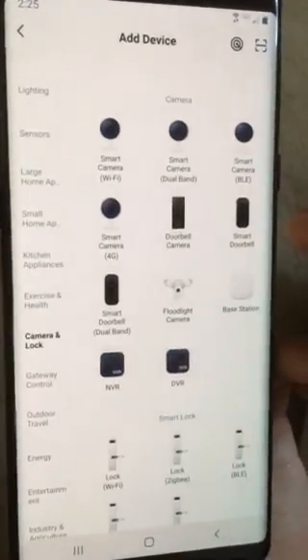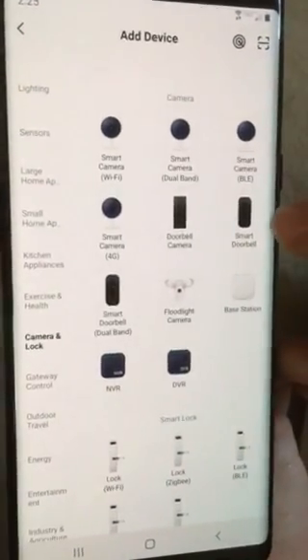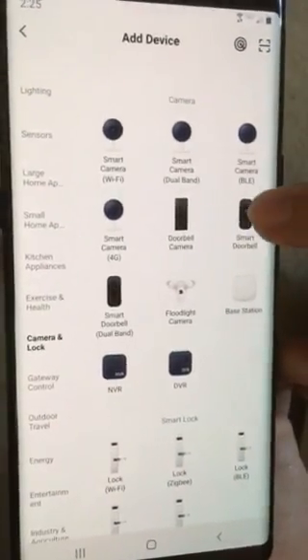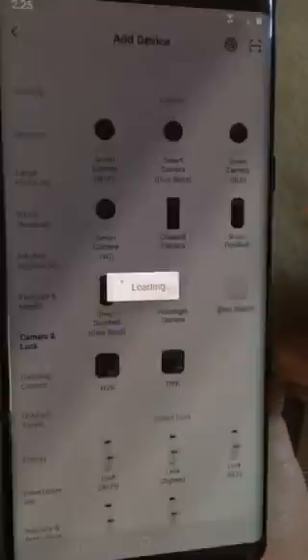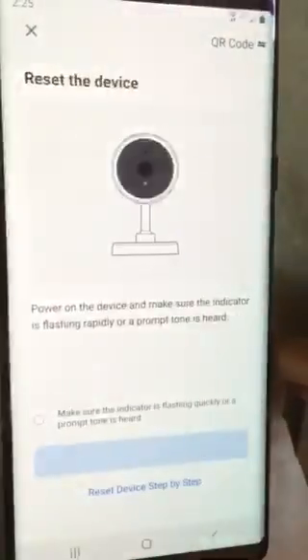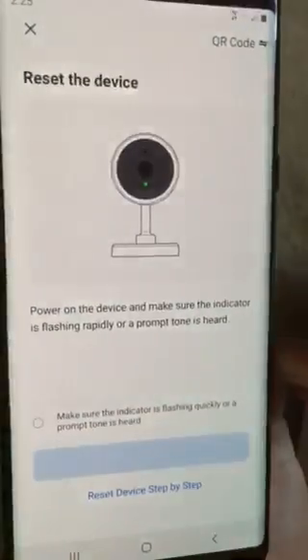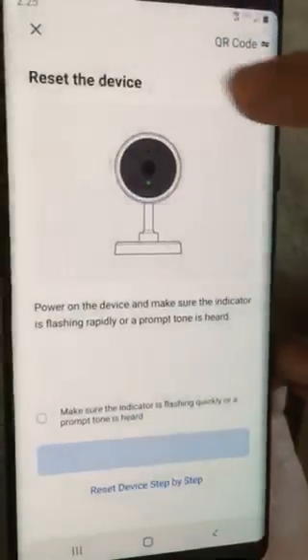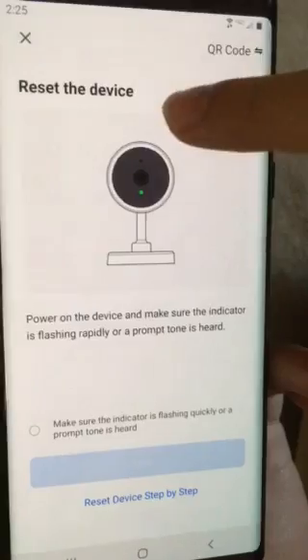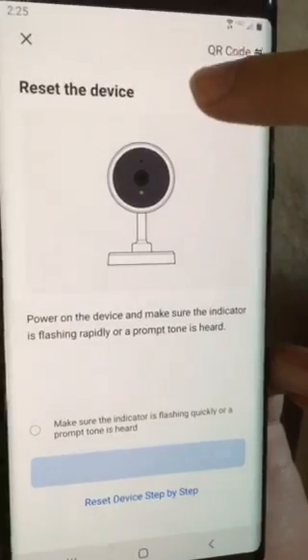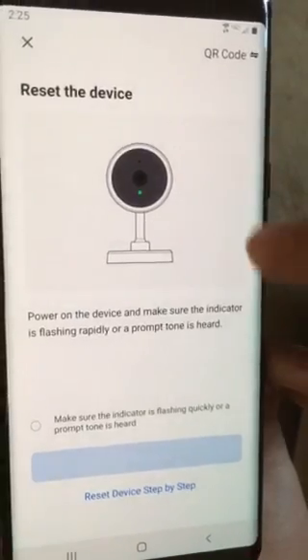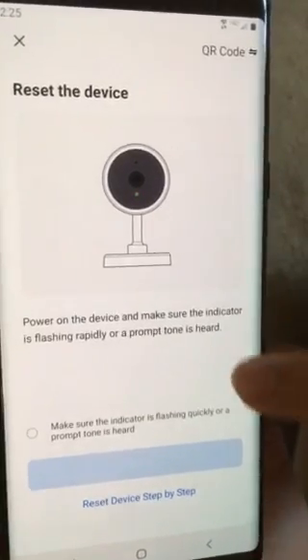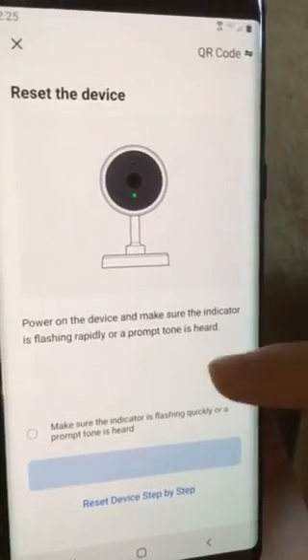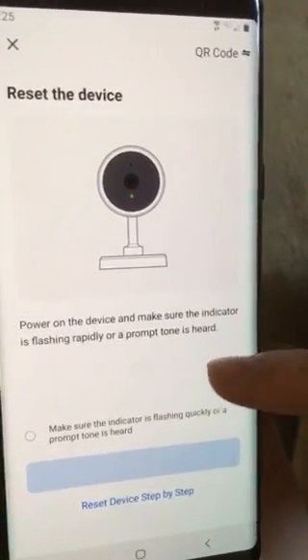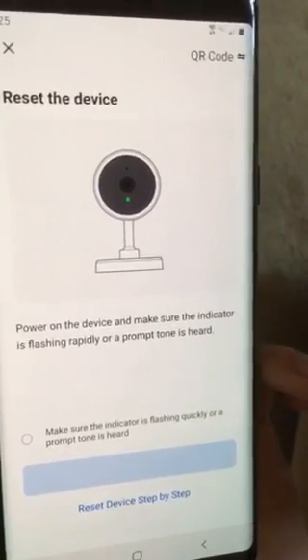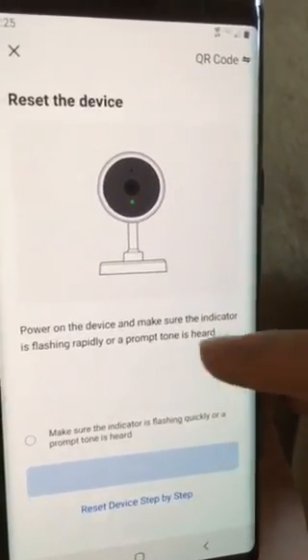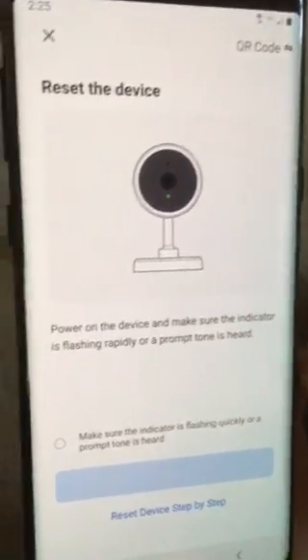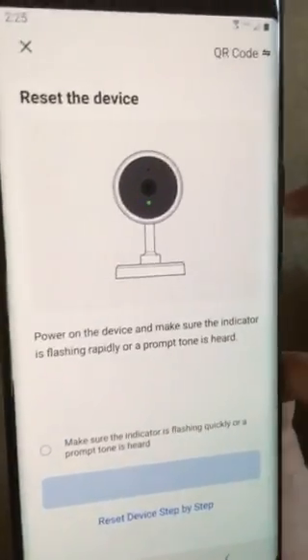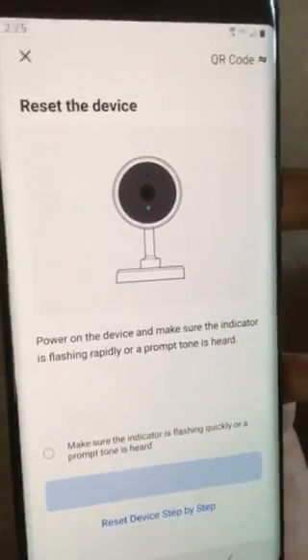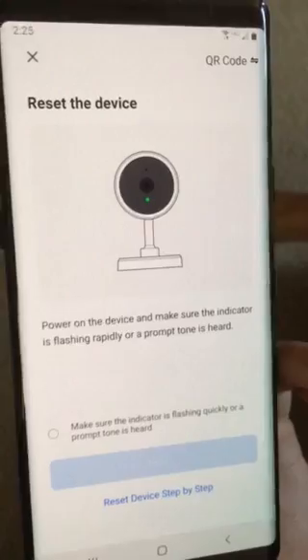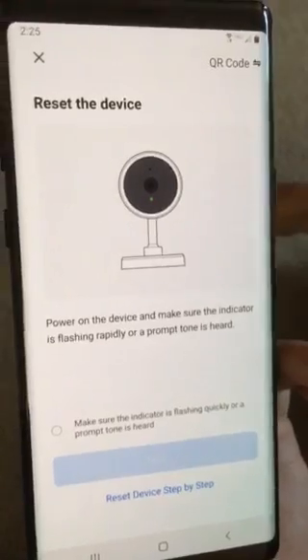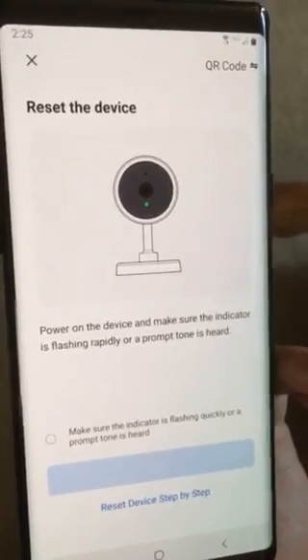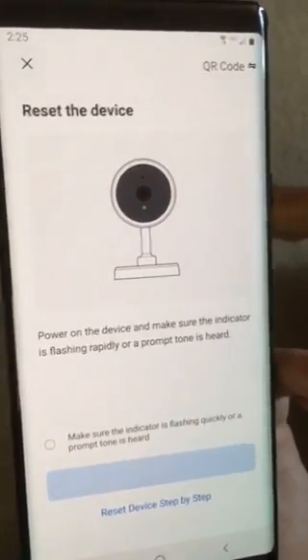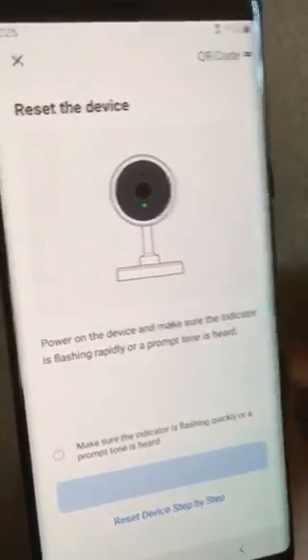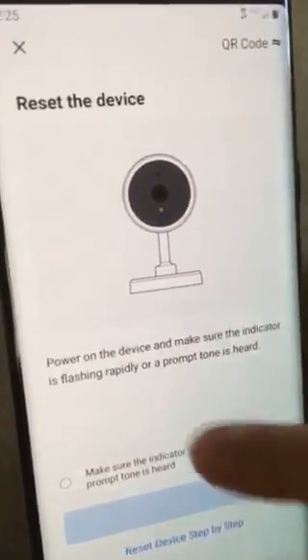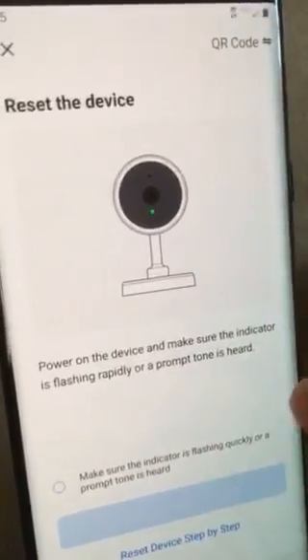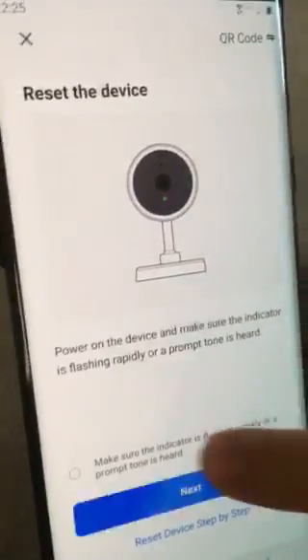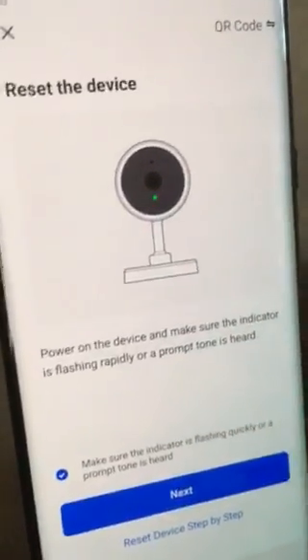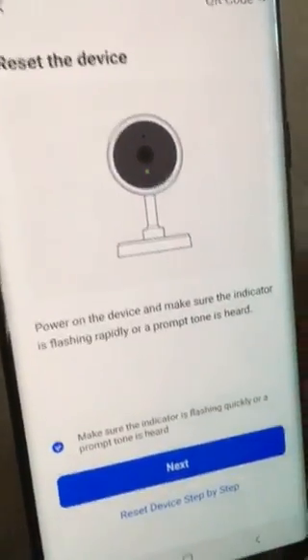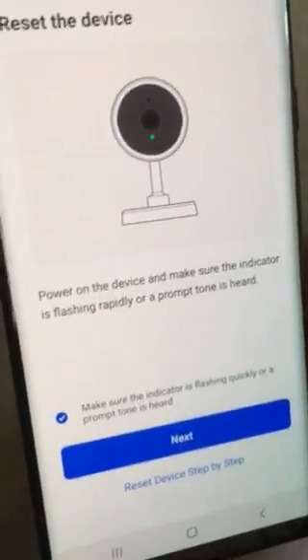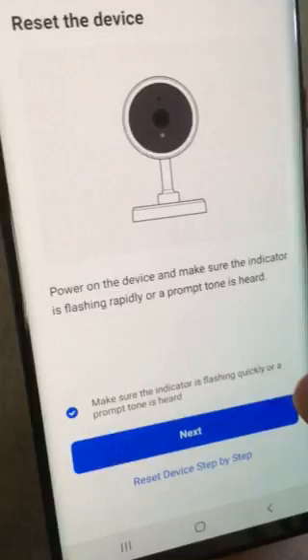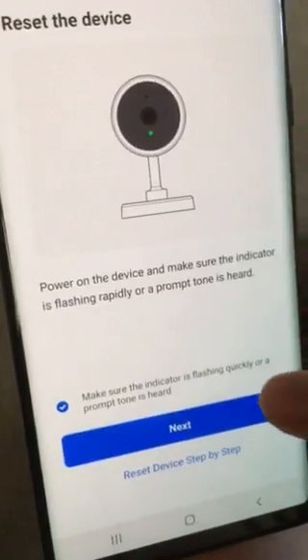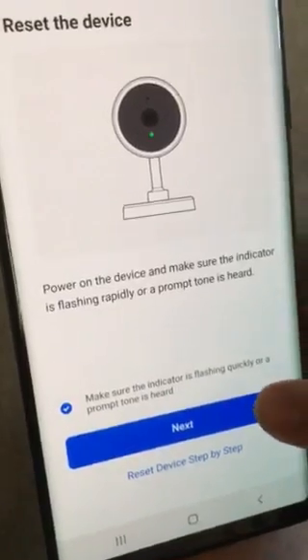Go to the smart doorbell option. It's going to say reset device, and it's going to say the camera is now ready to begin pairing. Once it says that, hit the checkmark button and hit next.